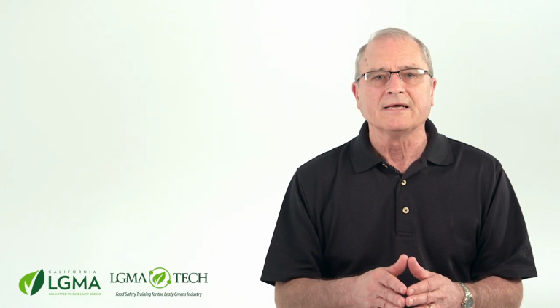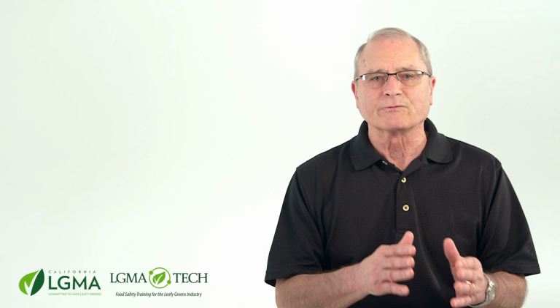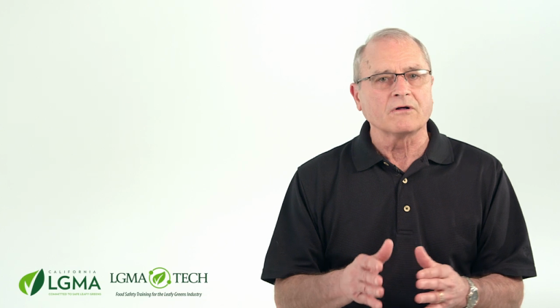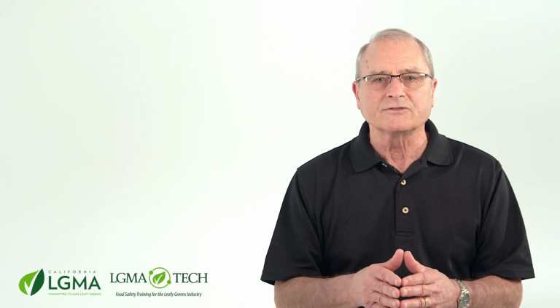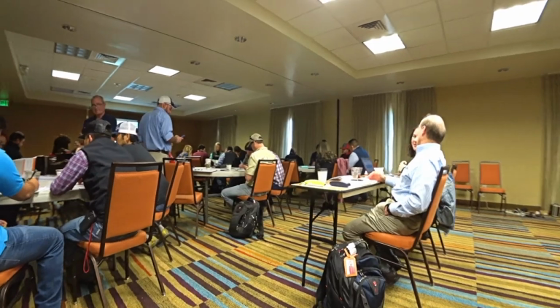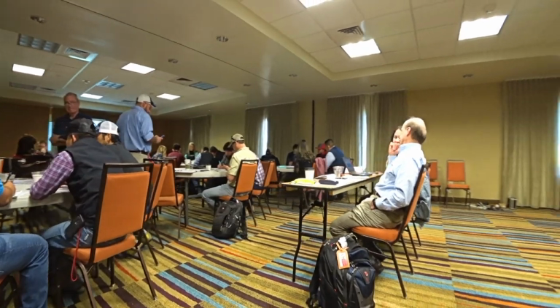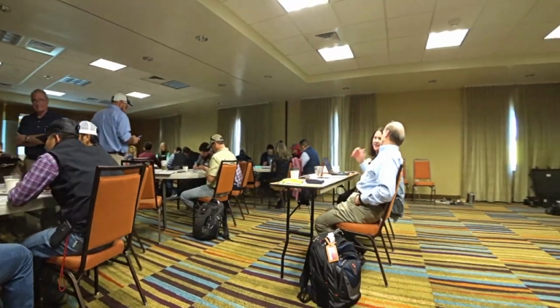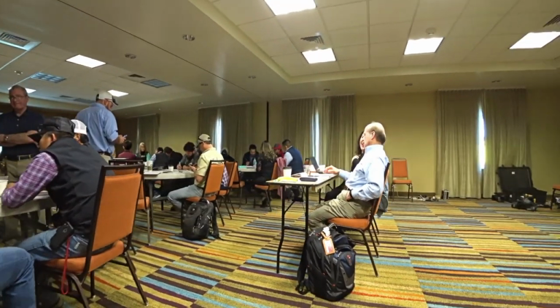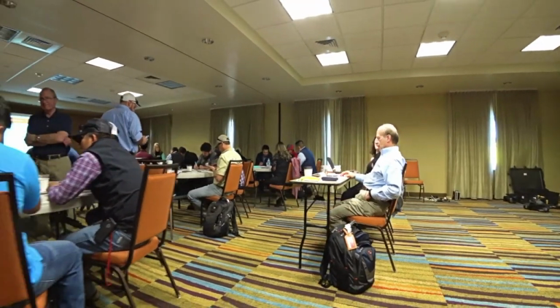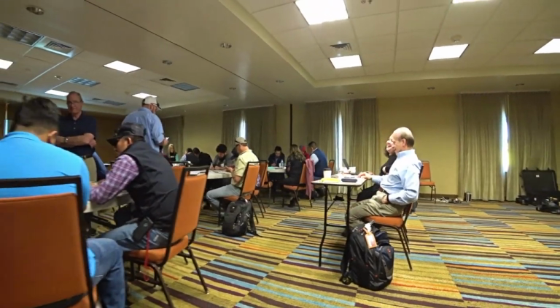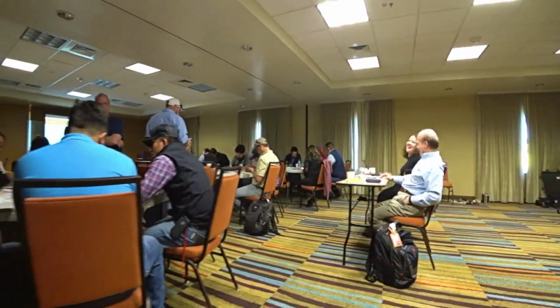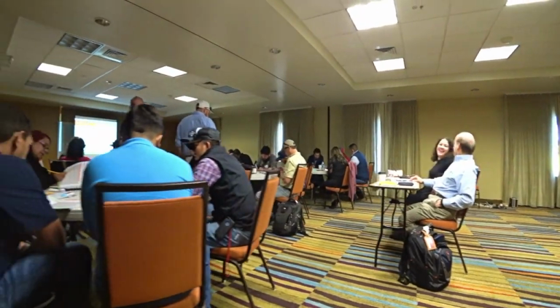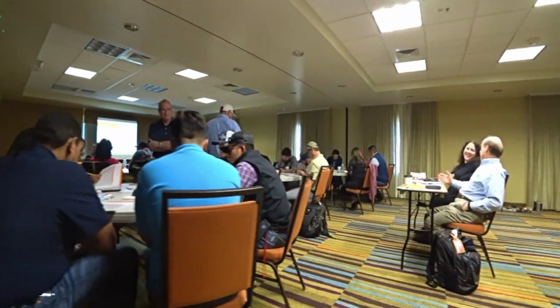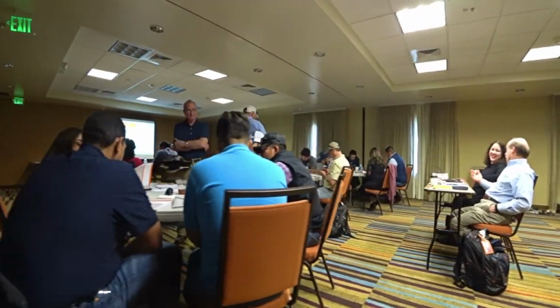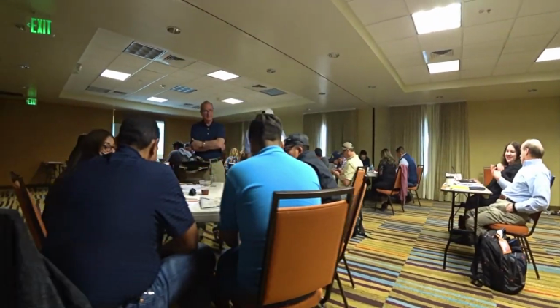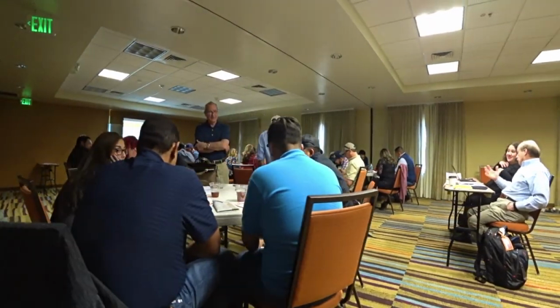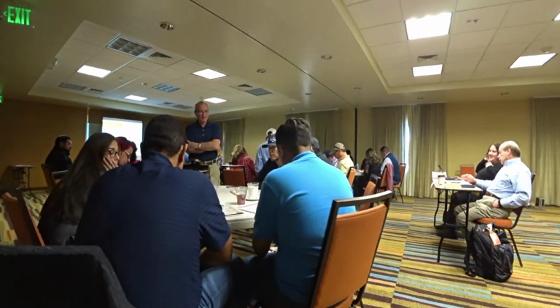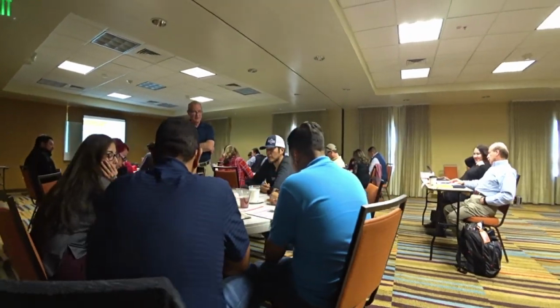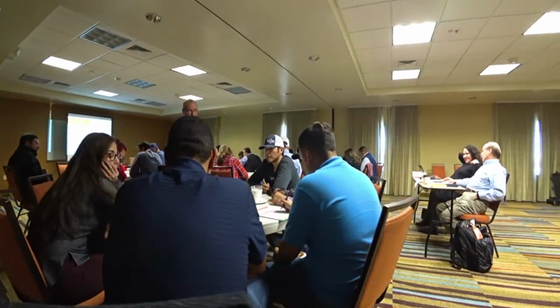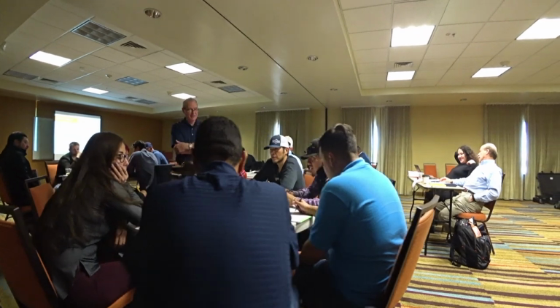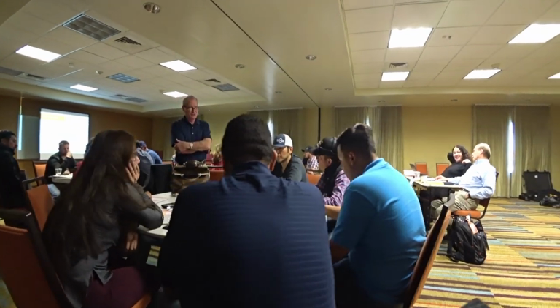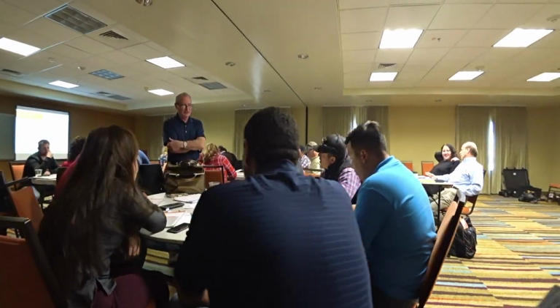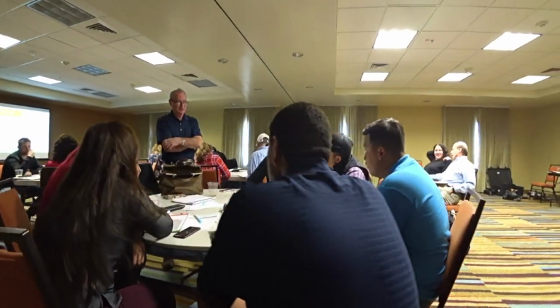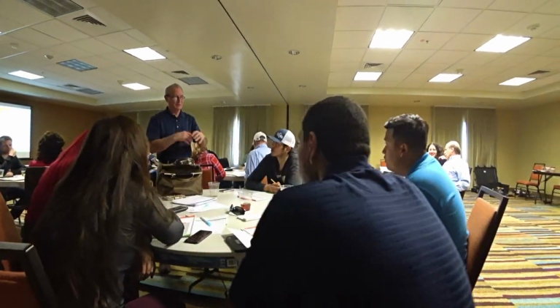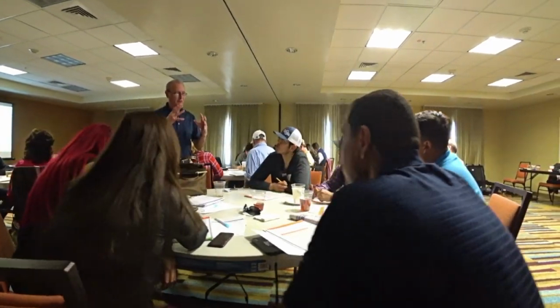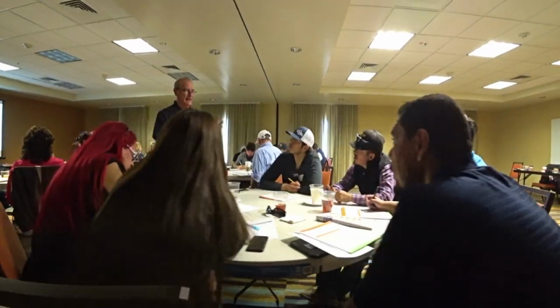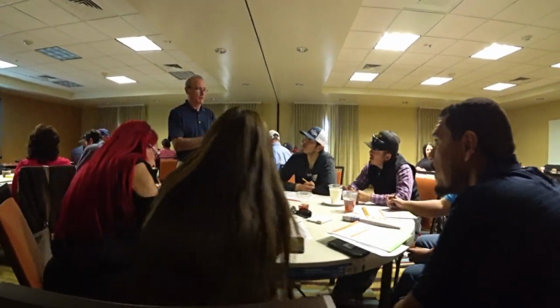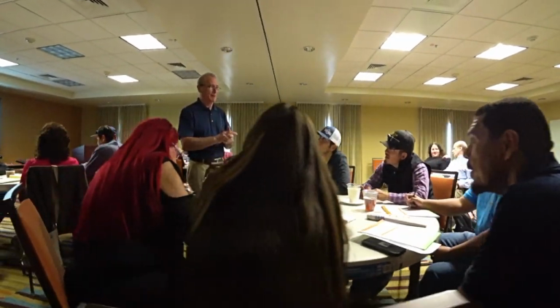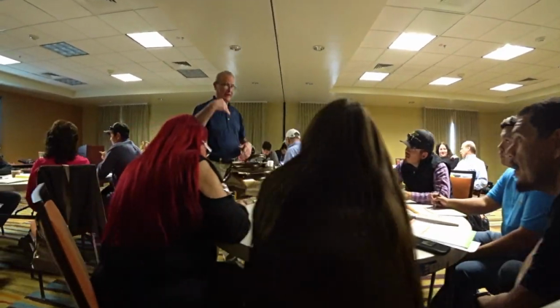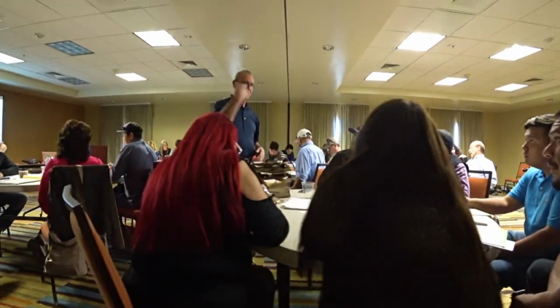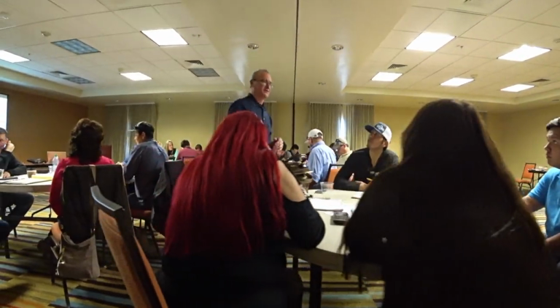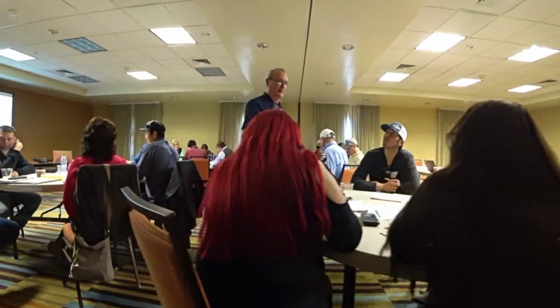As with all LGMA Tech courses, this course is interactive, full of activities, group discussions, and opportunities to learn and solve problems with your peers.